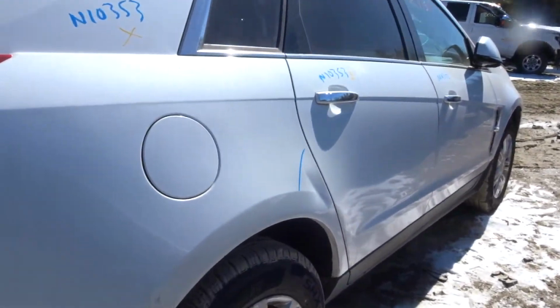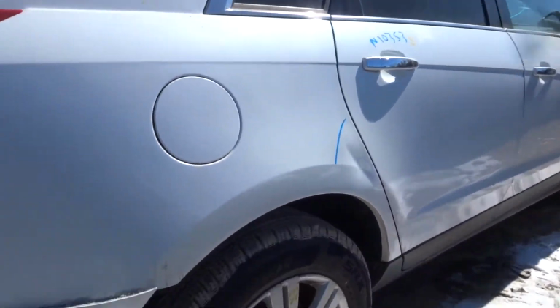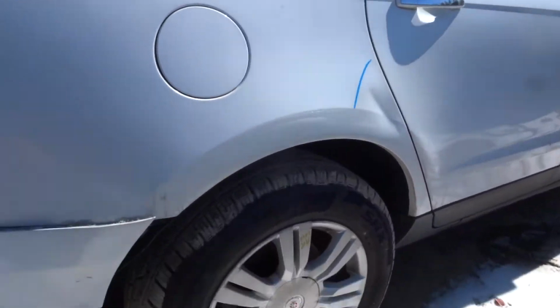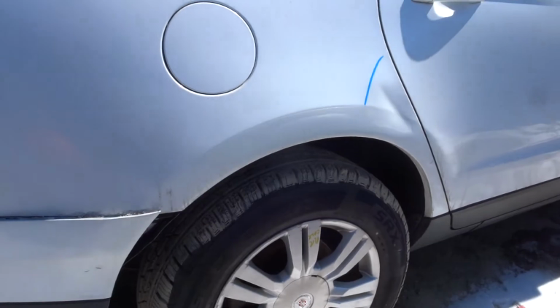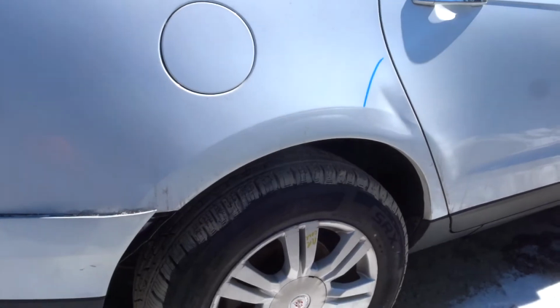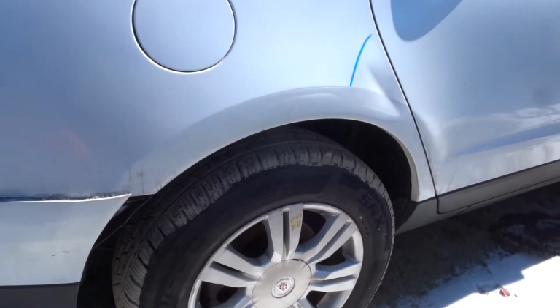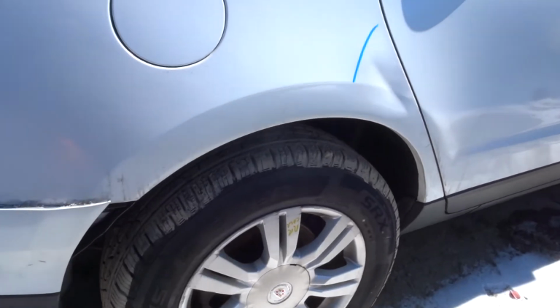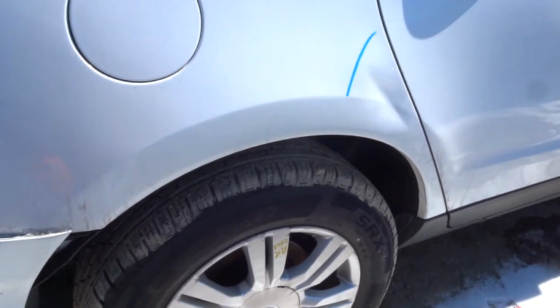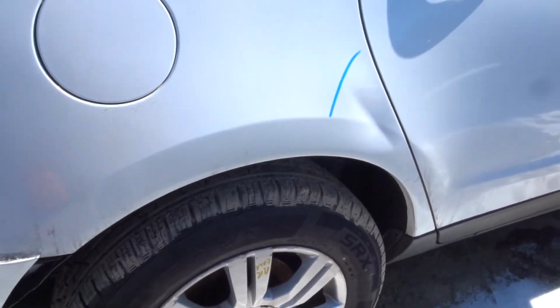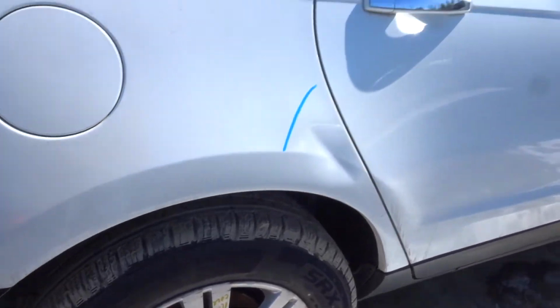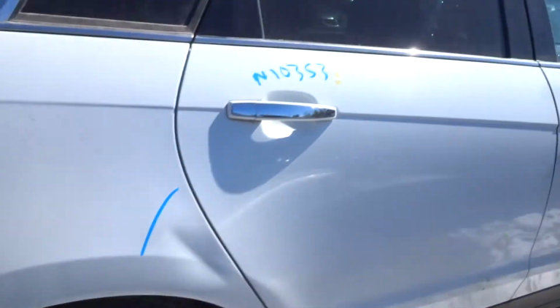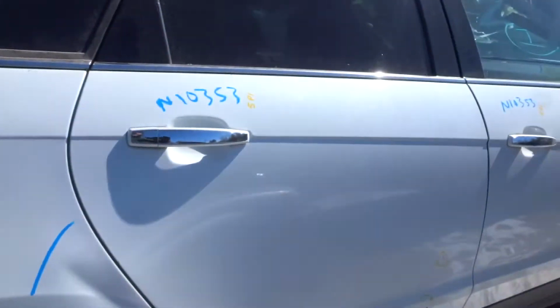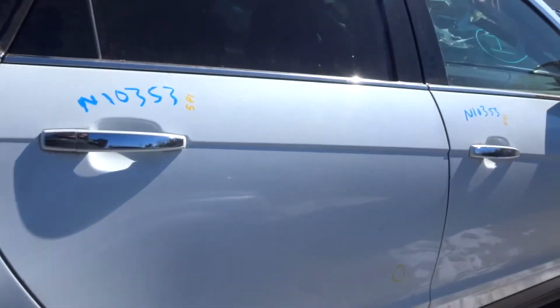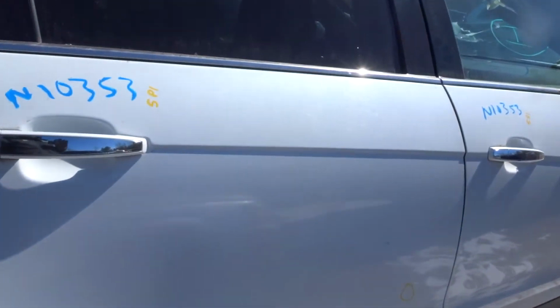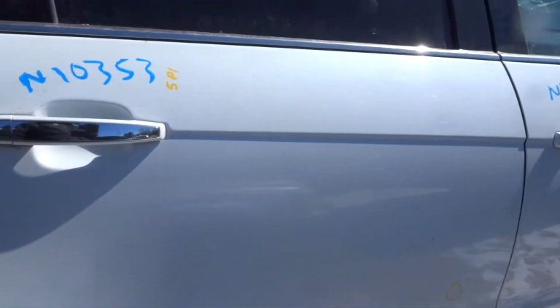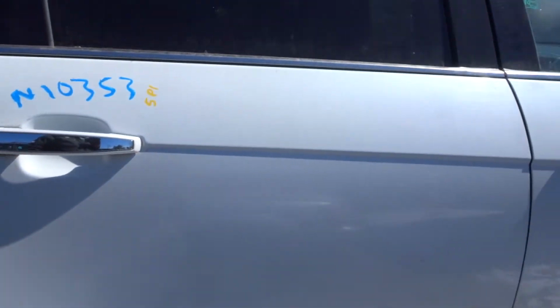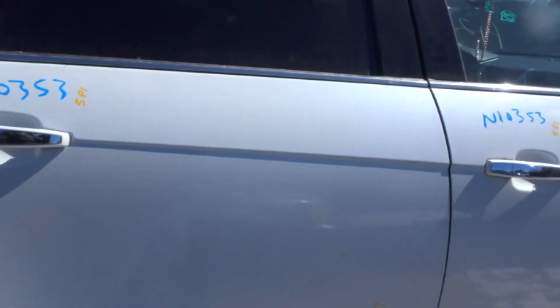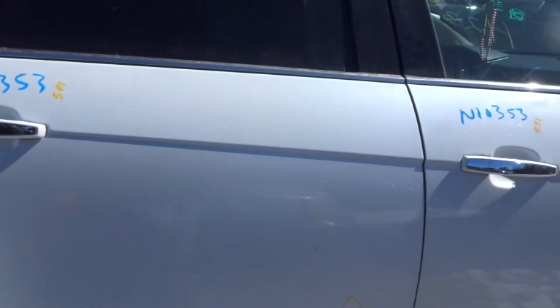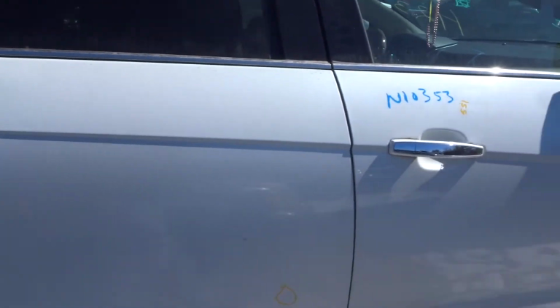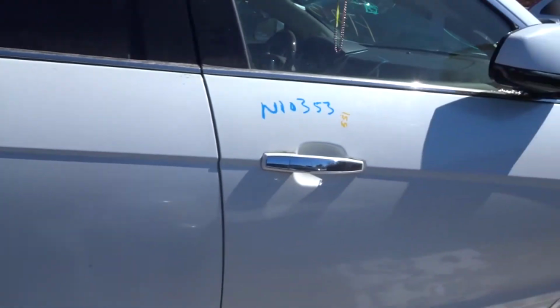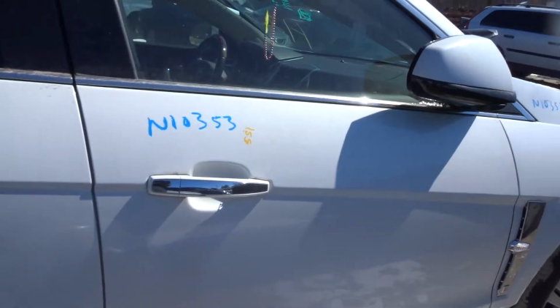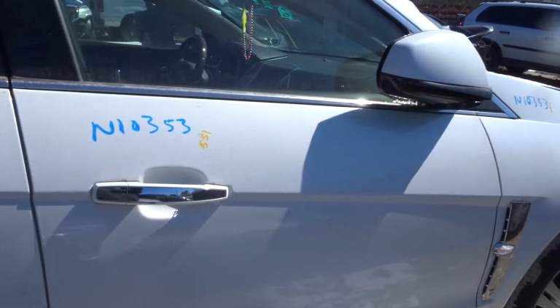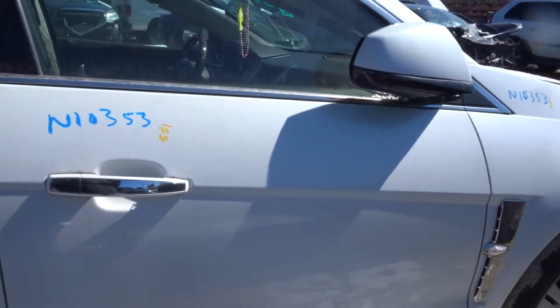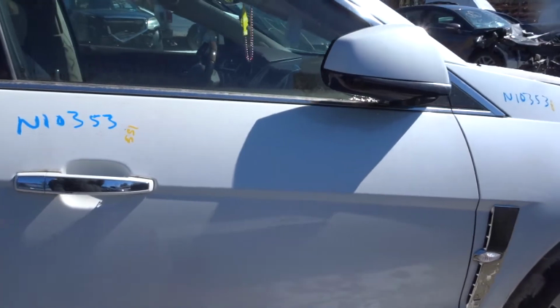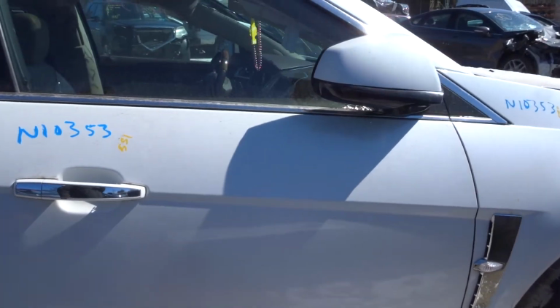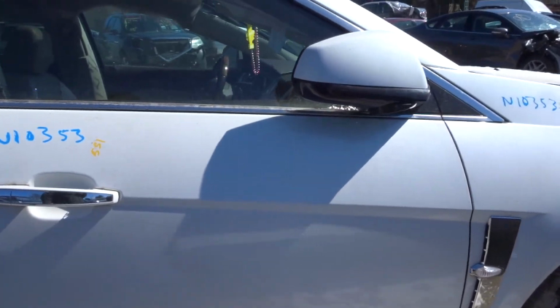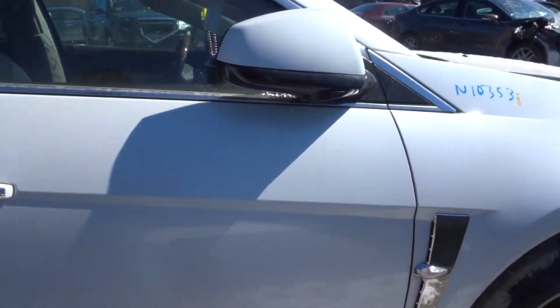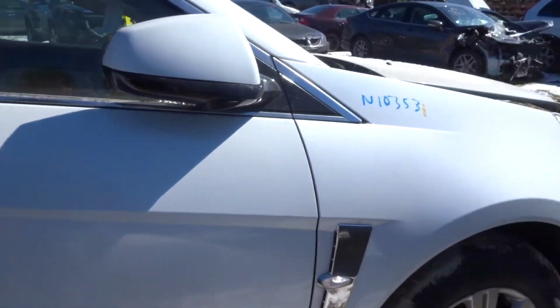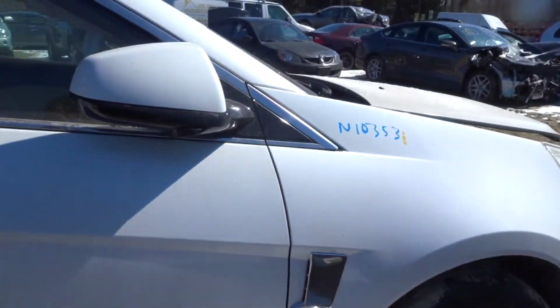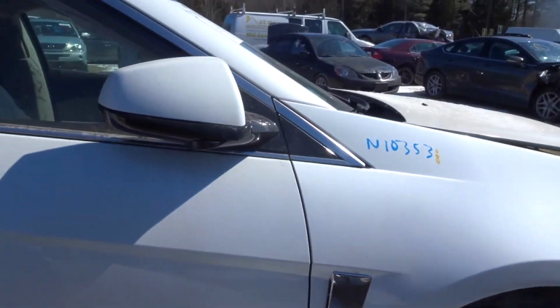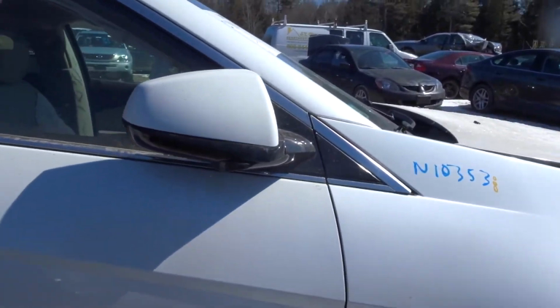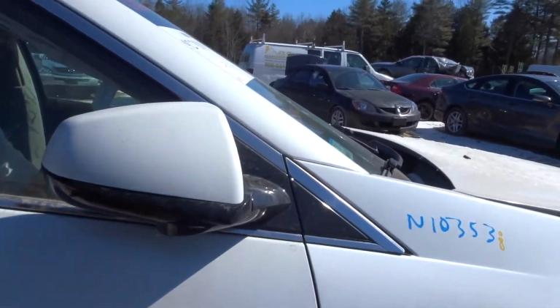Right rear quarter no good. Right rear suspension complete. Got a right rear door — got some pings in it. Got a right front door — got some scuffs. Got another mirror, power.